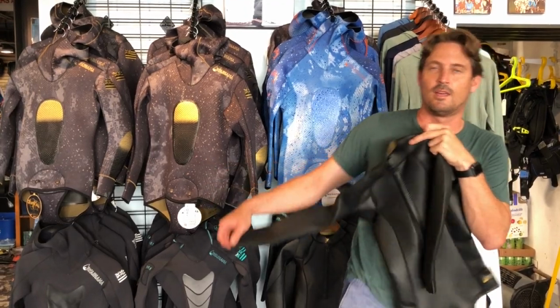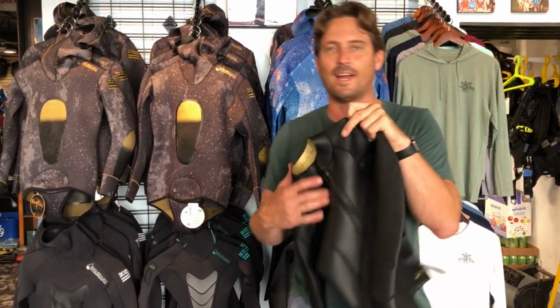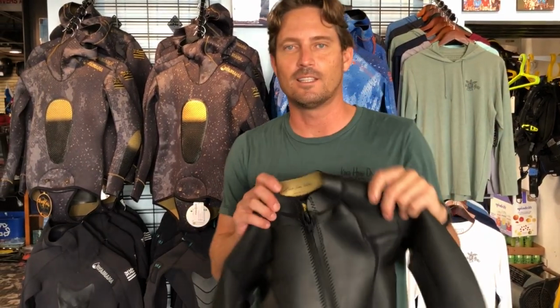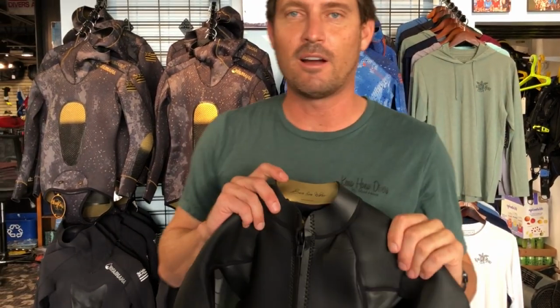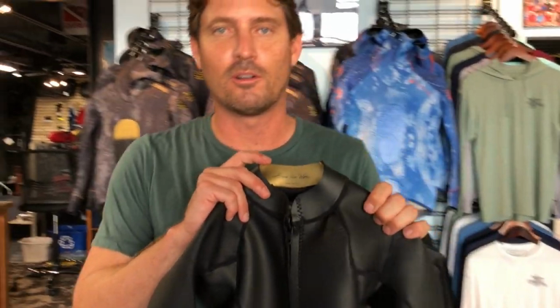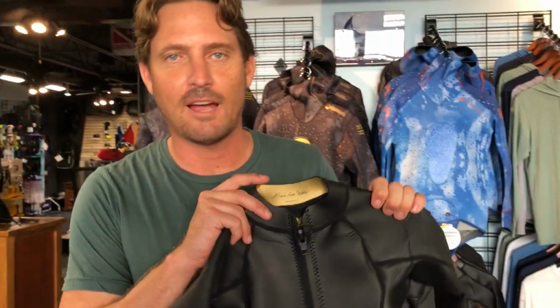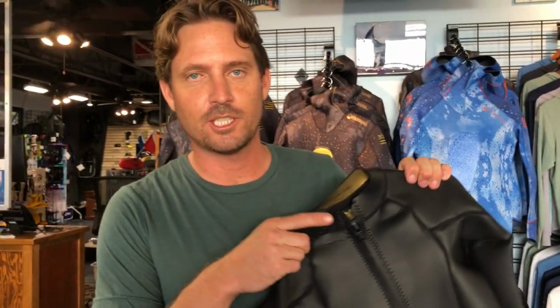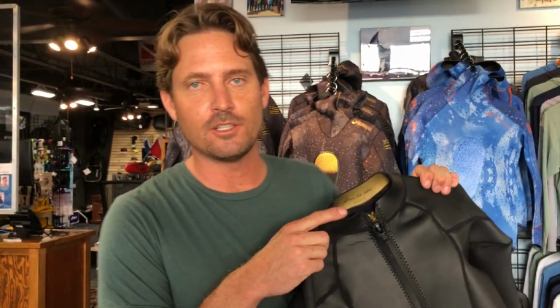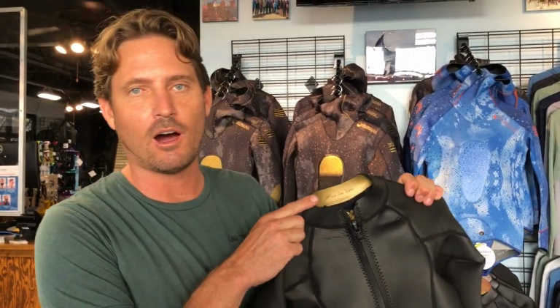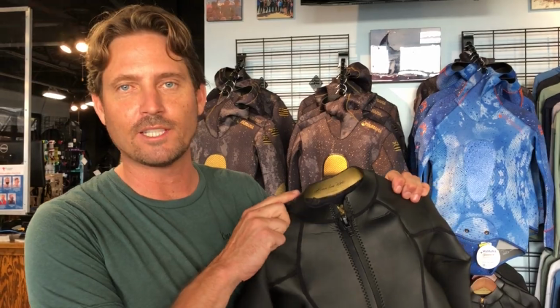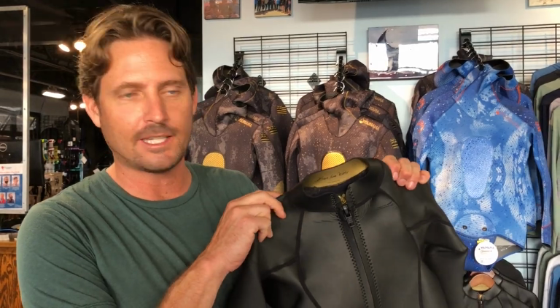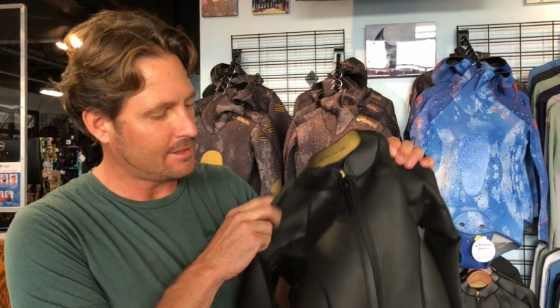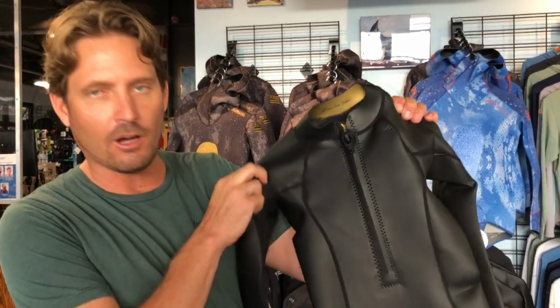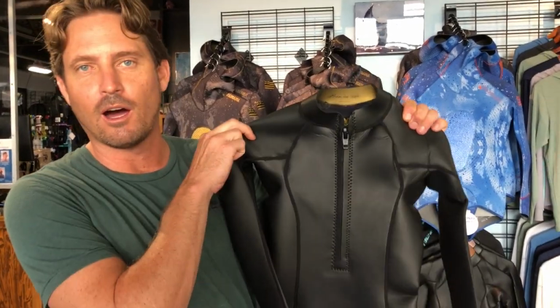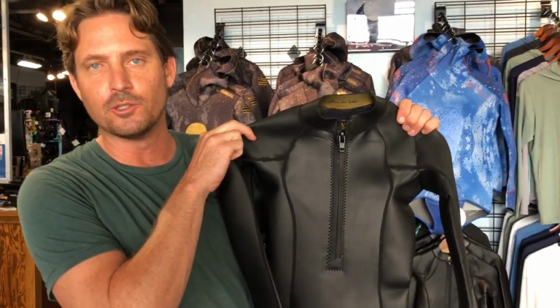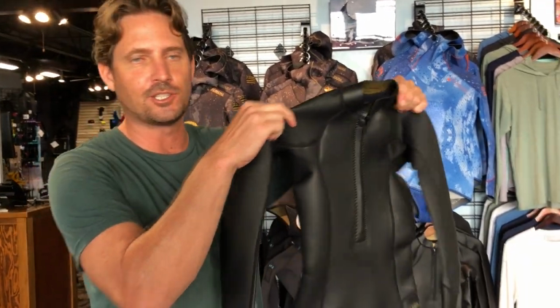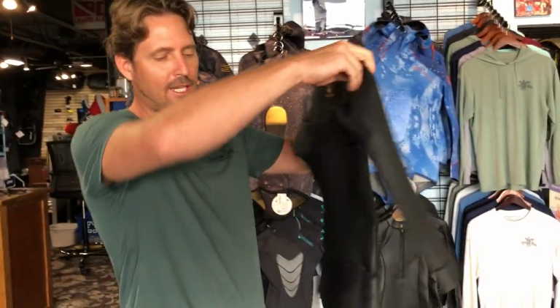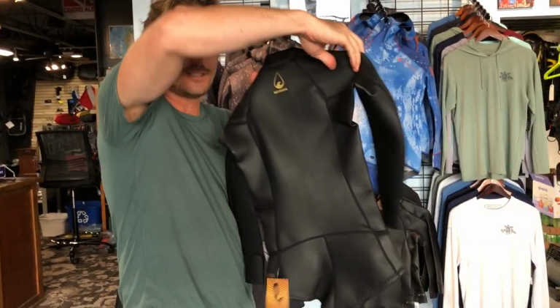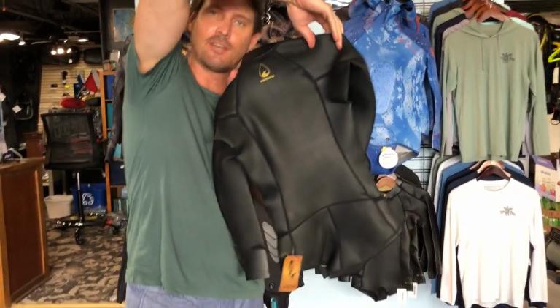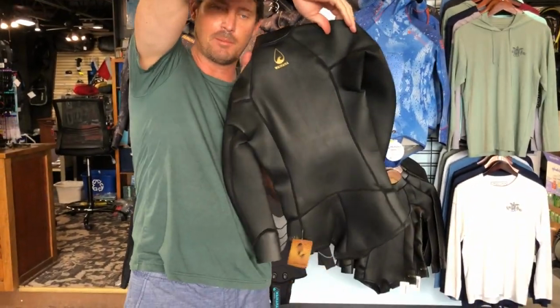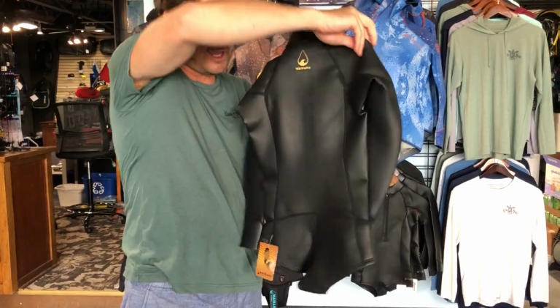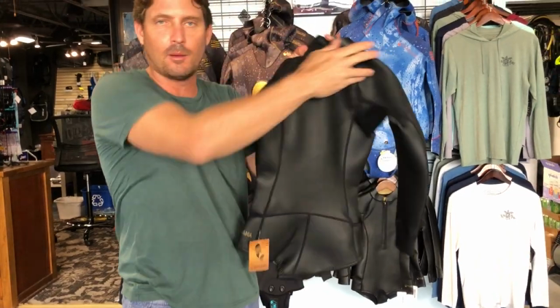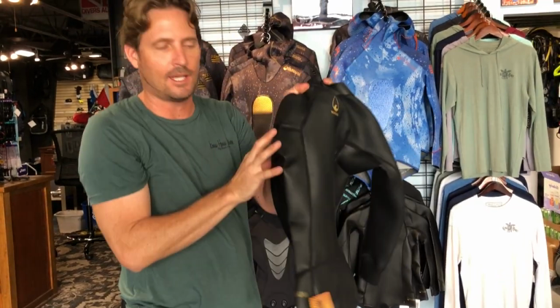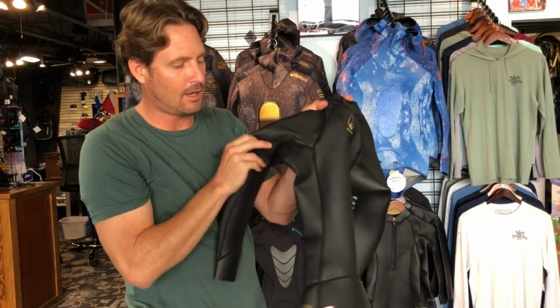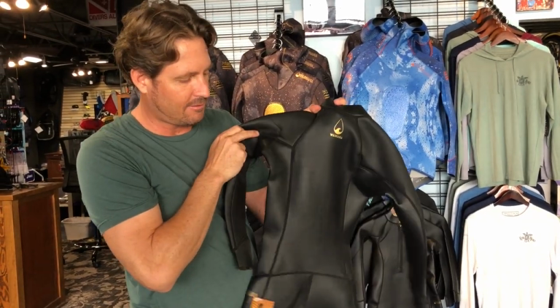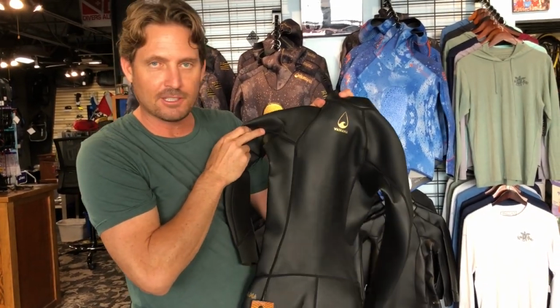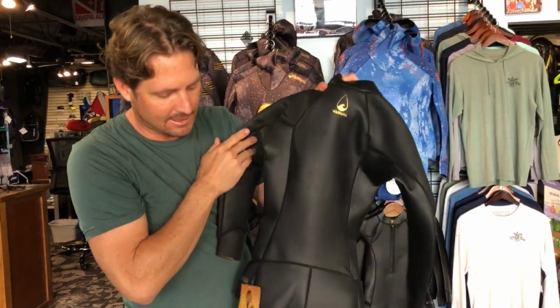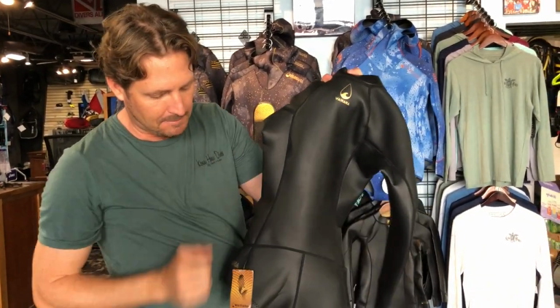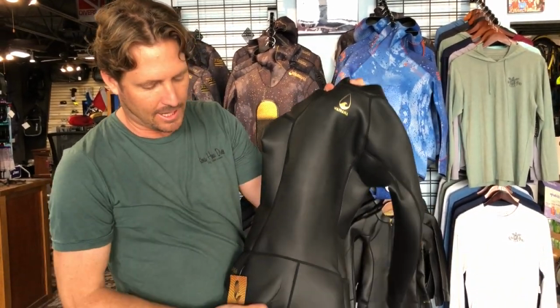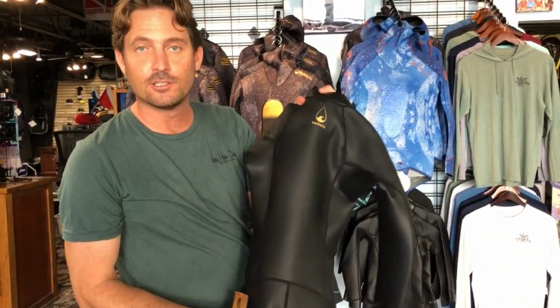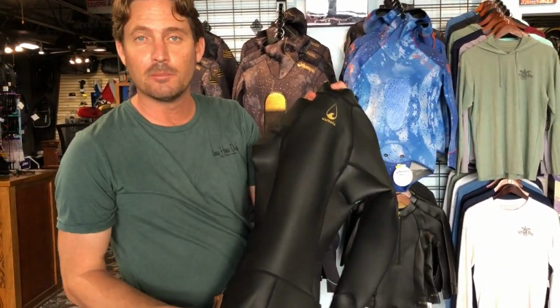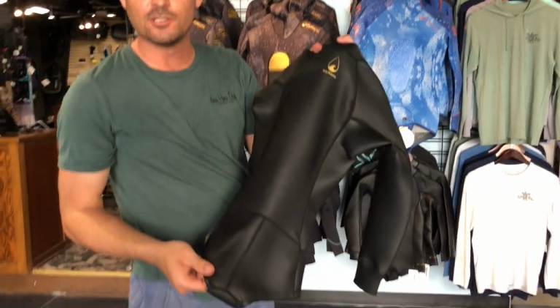Hey guys, this is Byron from Kona Freedivers. We just got the new Waihana wetsuits in. This is called the Waihana Smooth Skin Shorty. It's designed for women, comes in five different sizes, and it's a two millimeter suit.